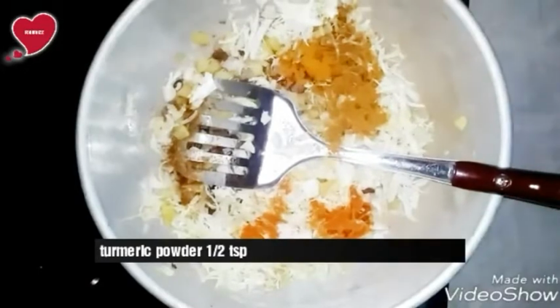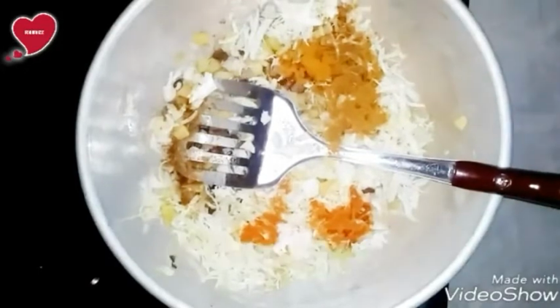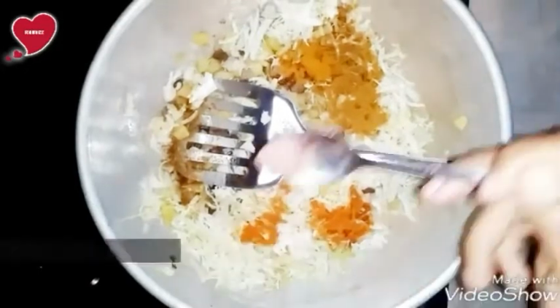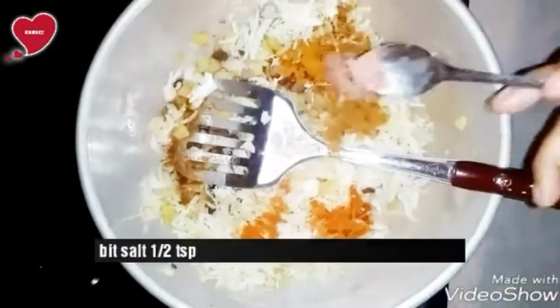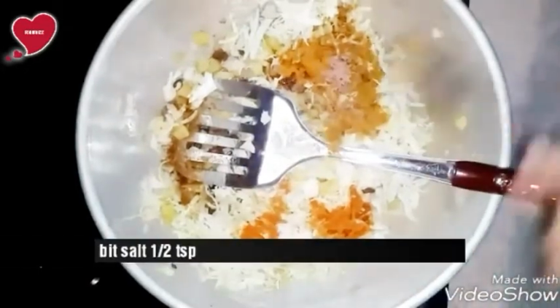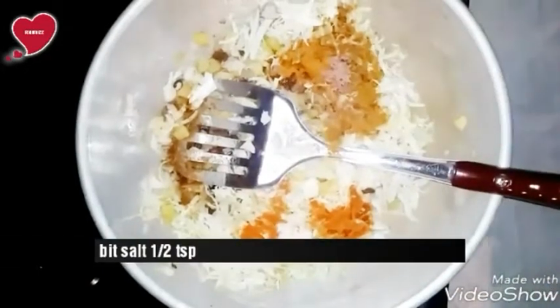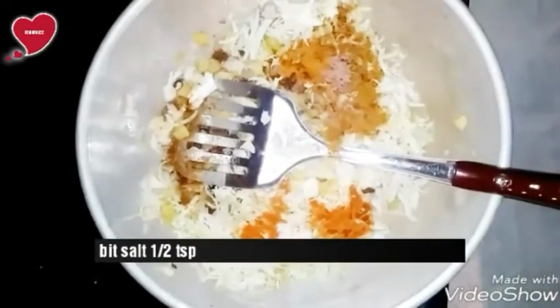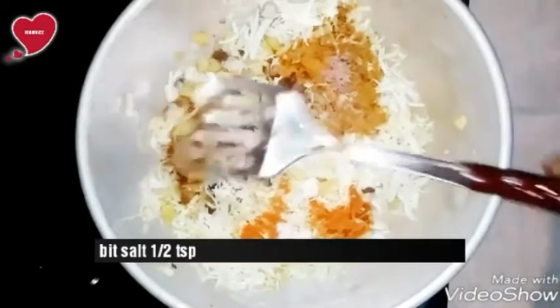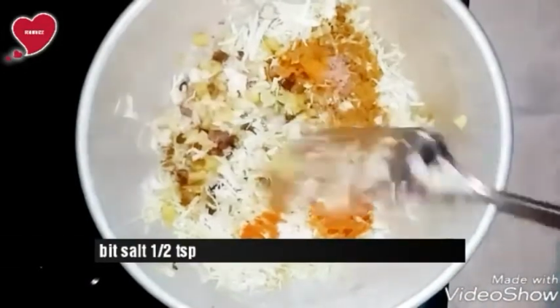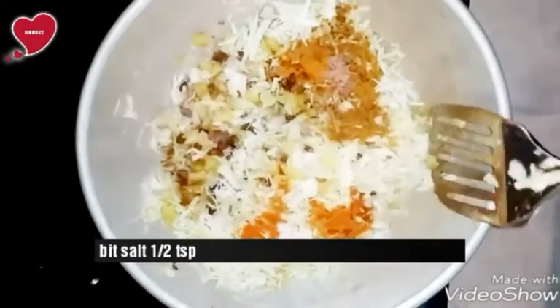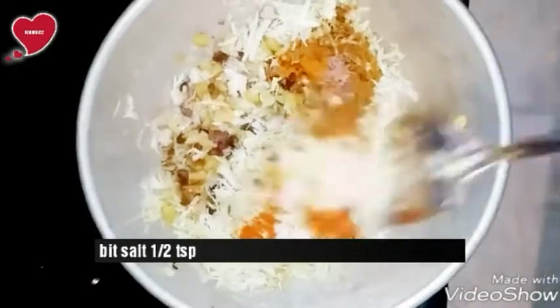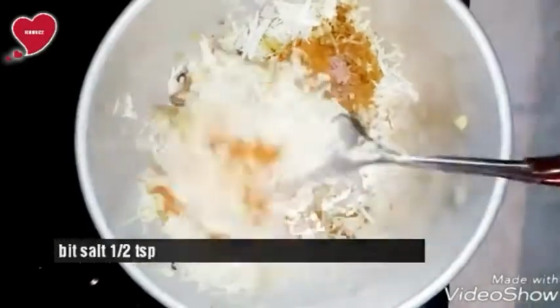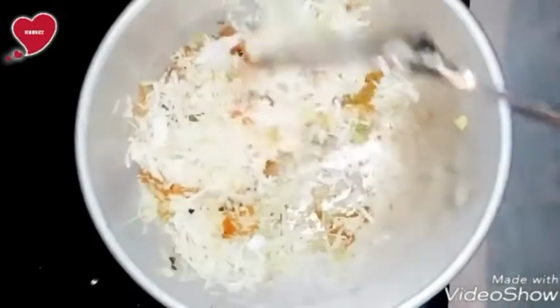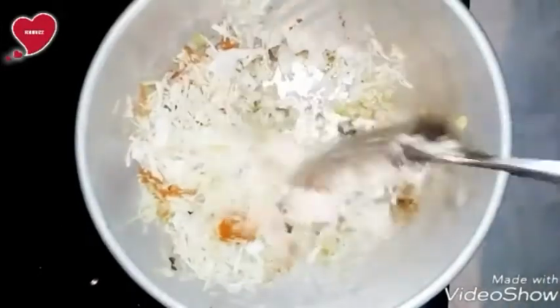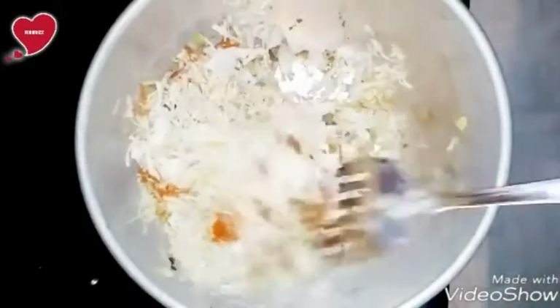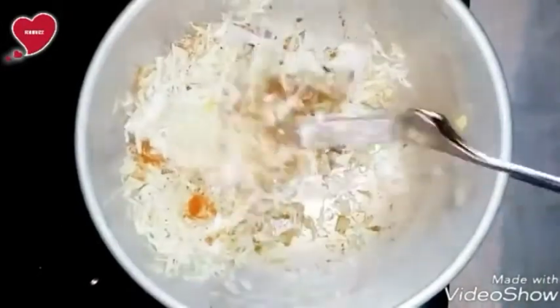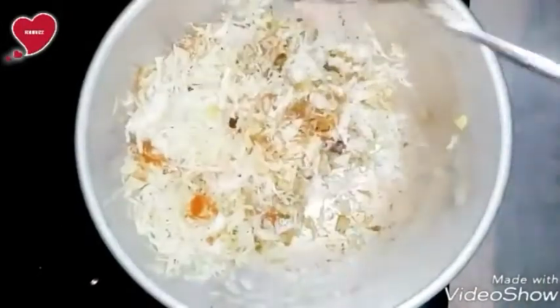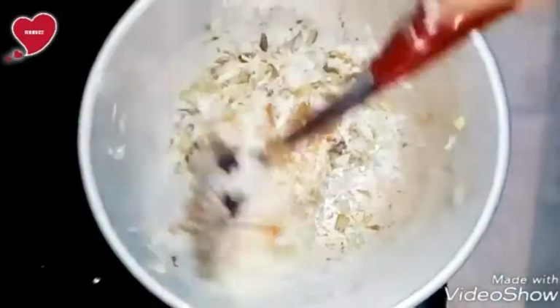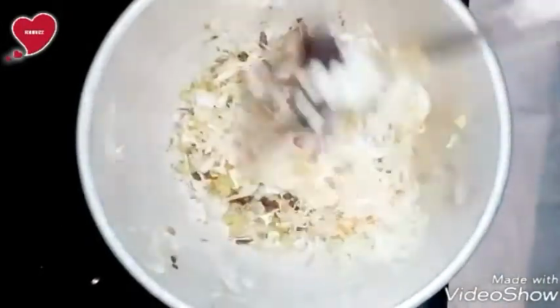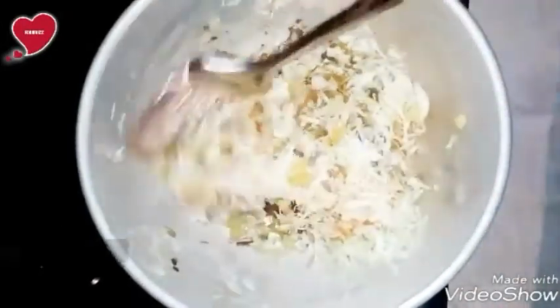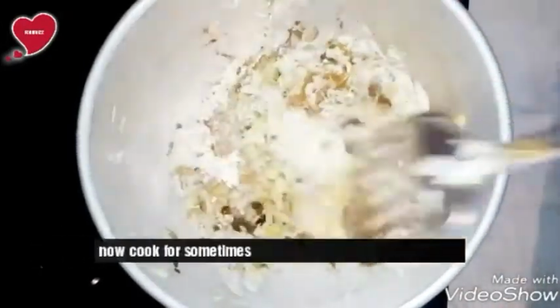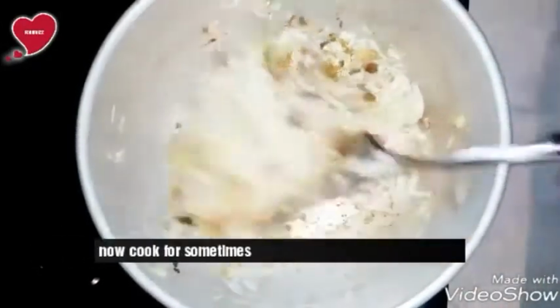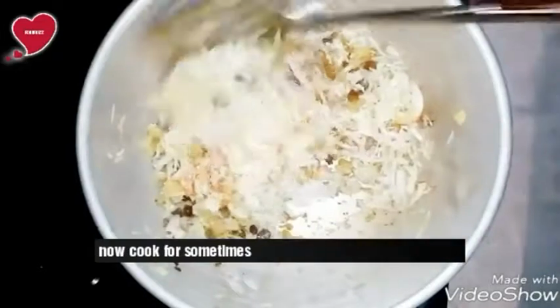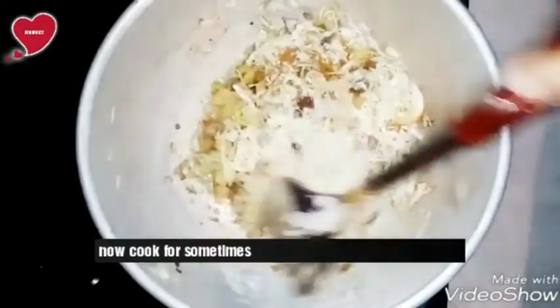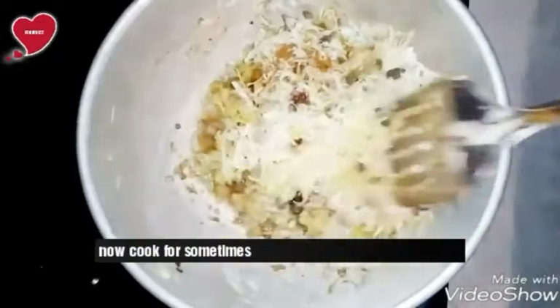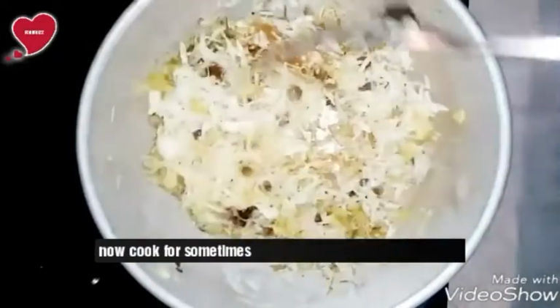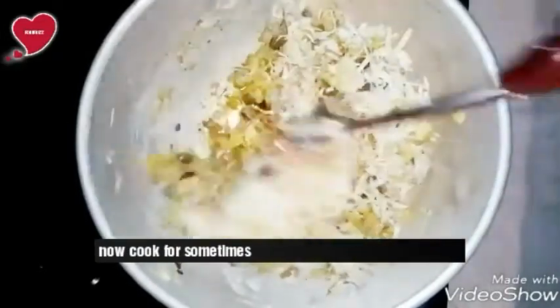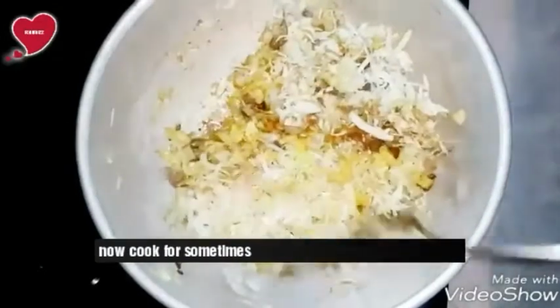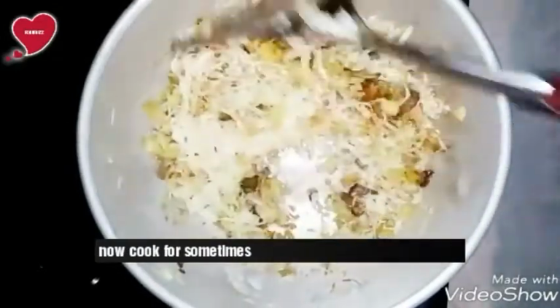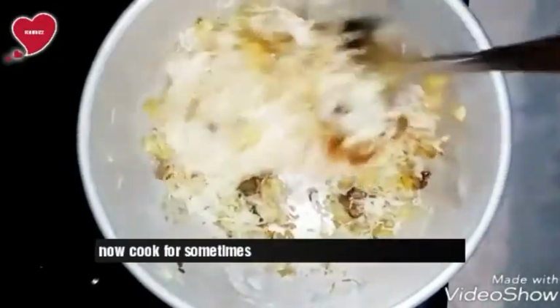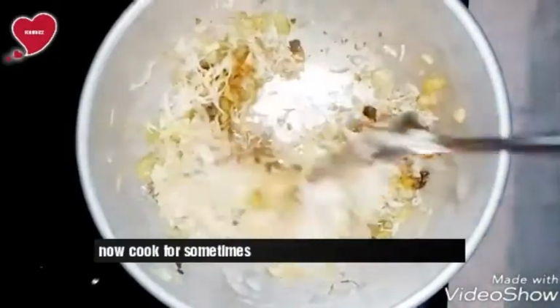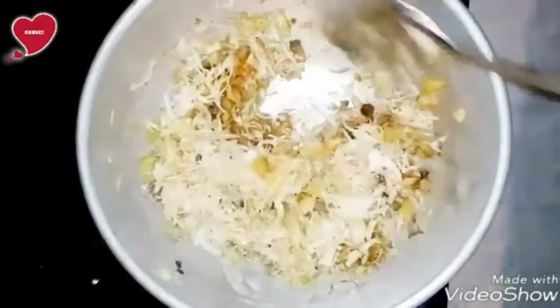Add half a teaspoon of turmeric powder and half a teaspoon of black salt. Mix all ingredients well and cook for some time until the olive oil is separated and everything is cooked well.